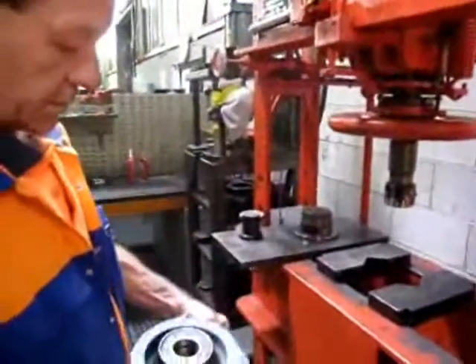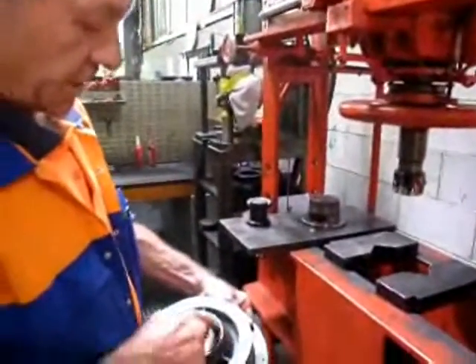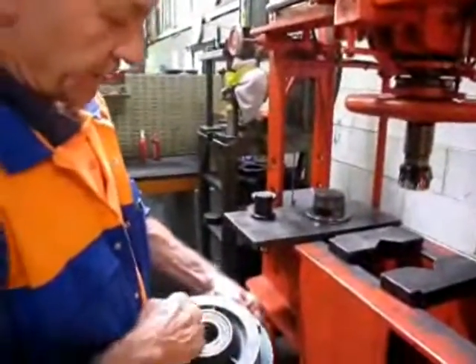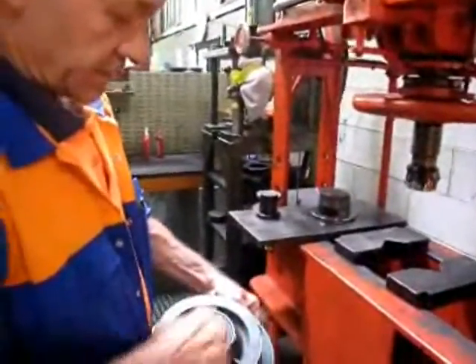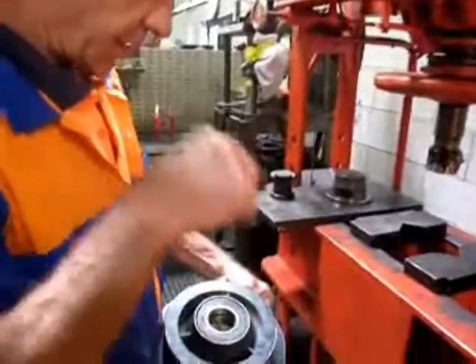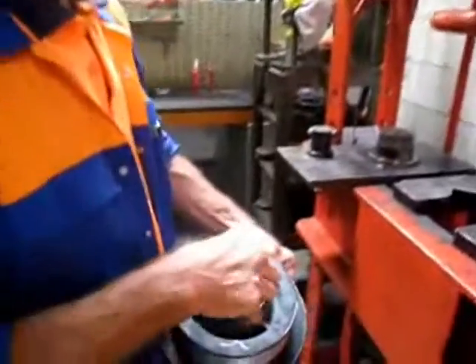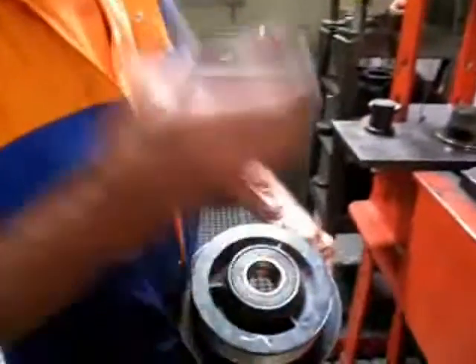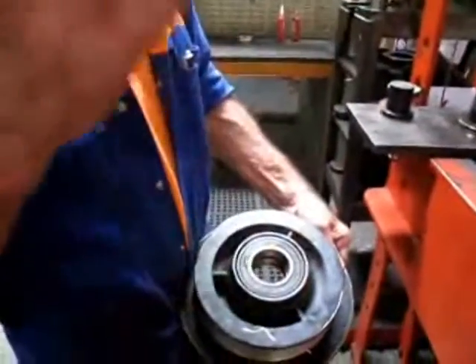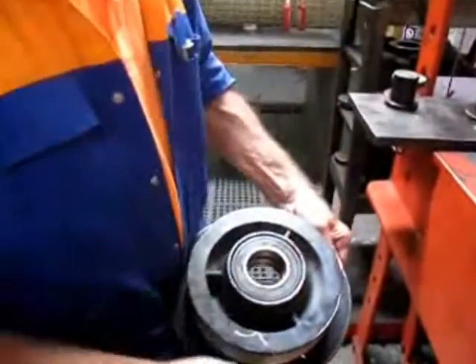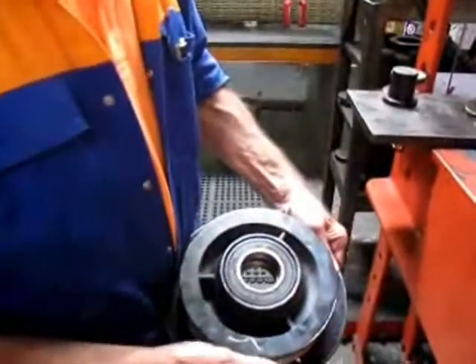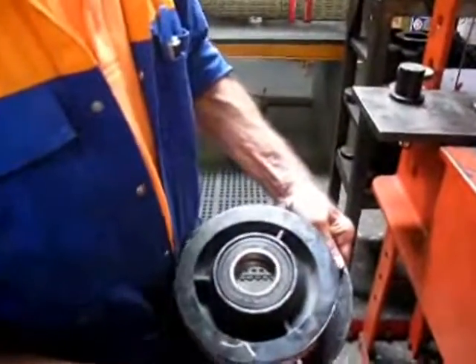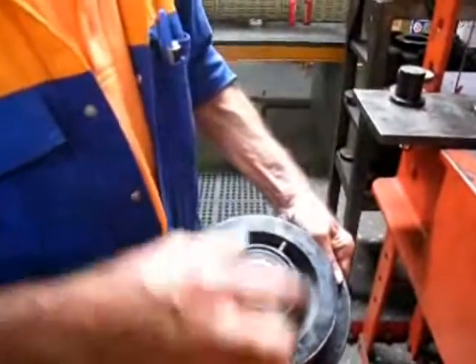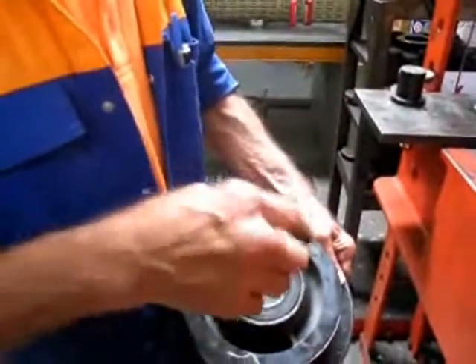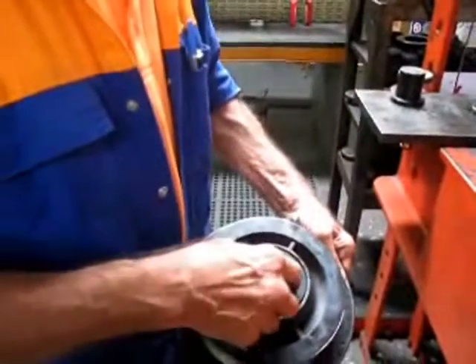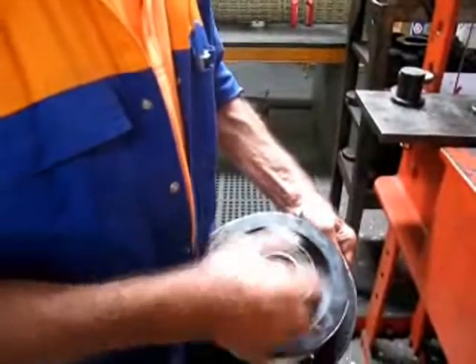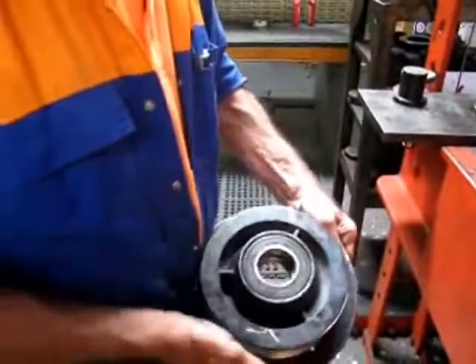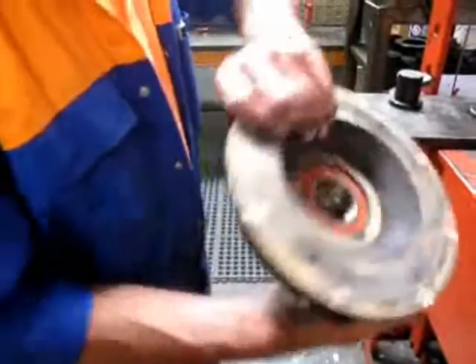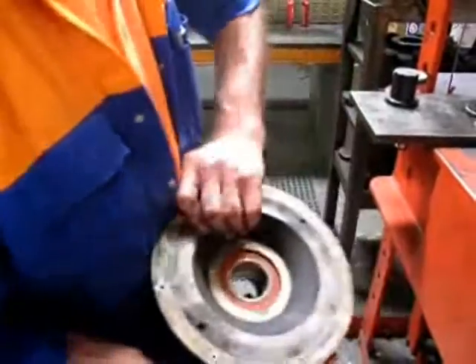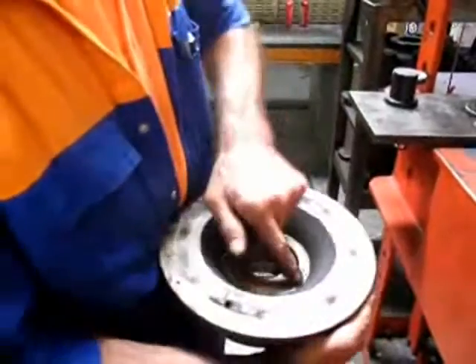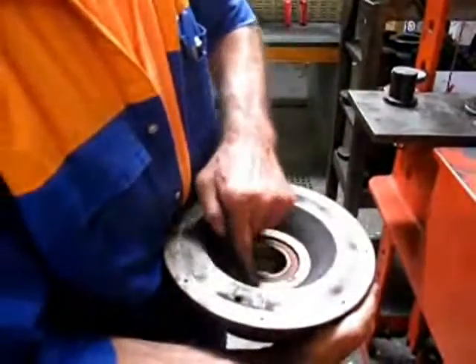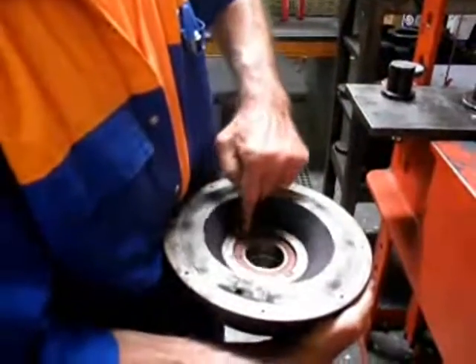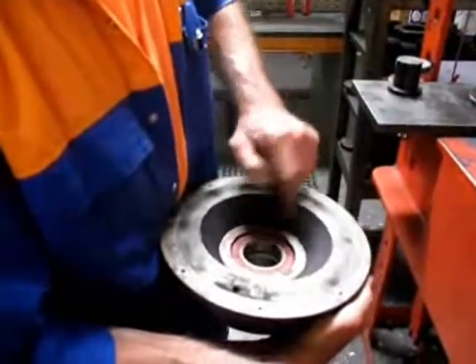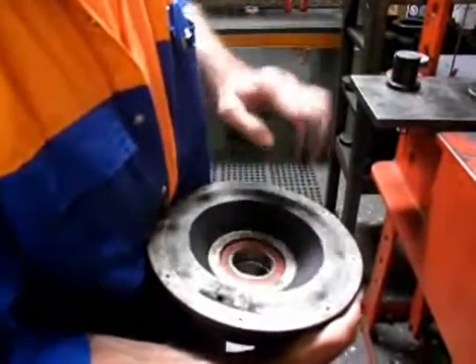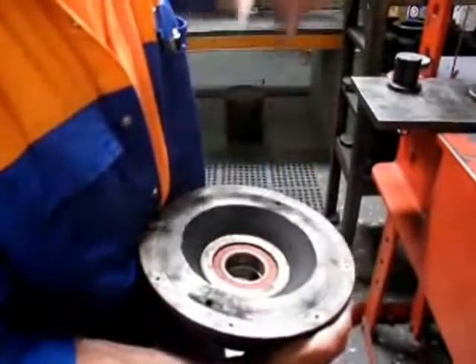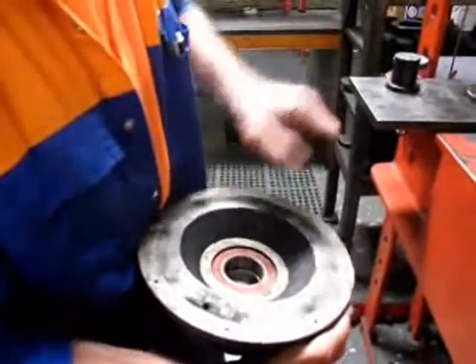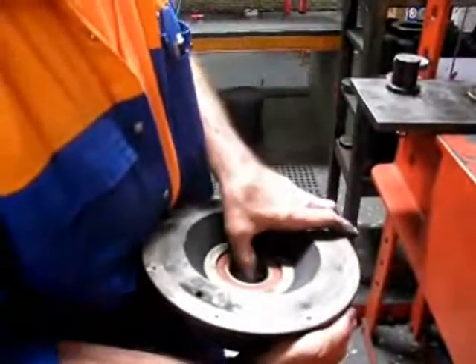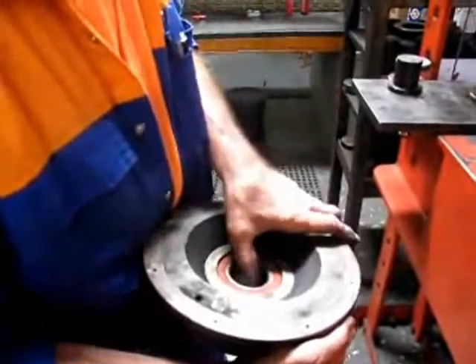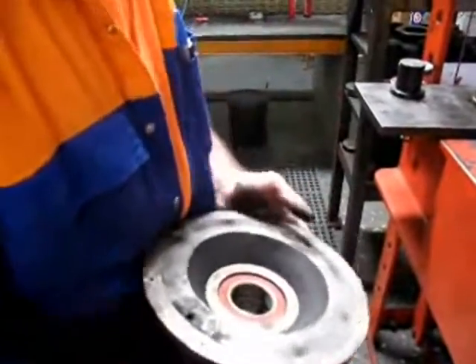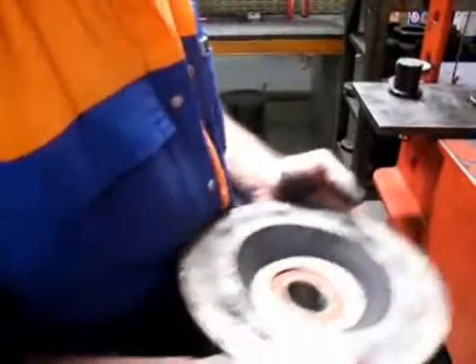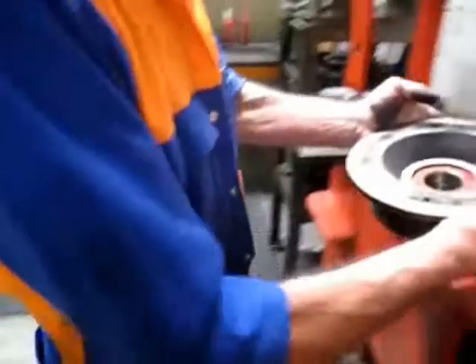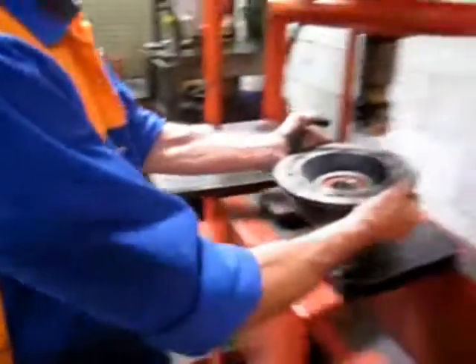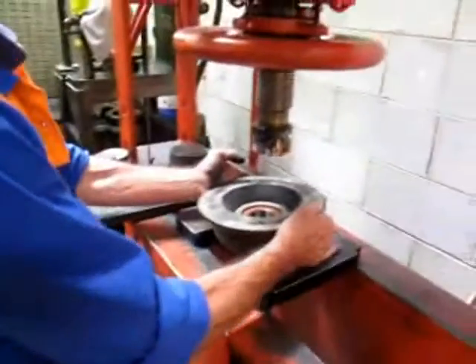You can see the outer race — that's the way it went in, that's the way it's got to come back out. A lot of people make the mistake and push them this way and break the landing around there, so that's the way it's got to go. I've packed it out.